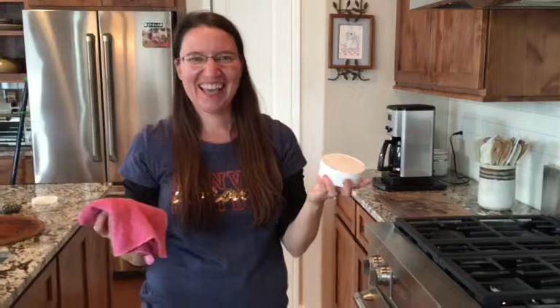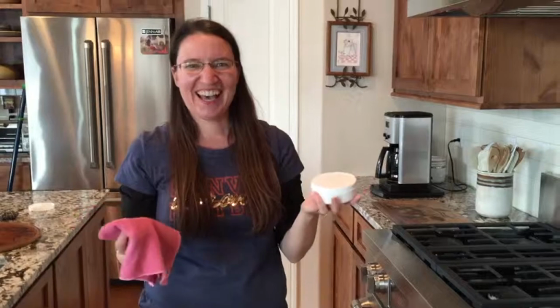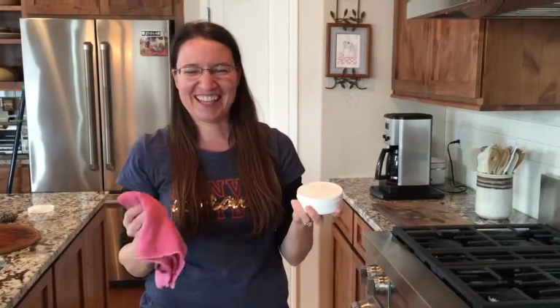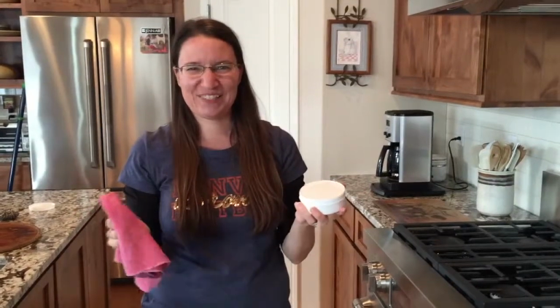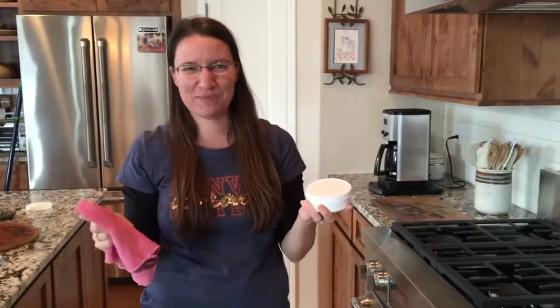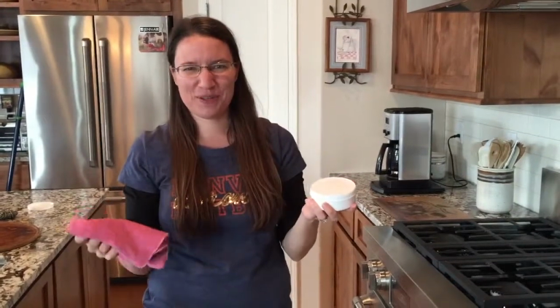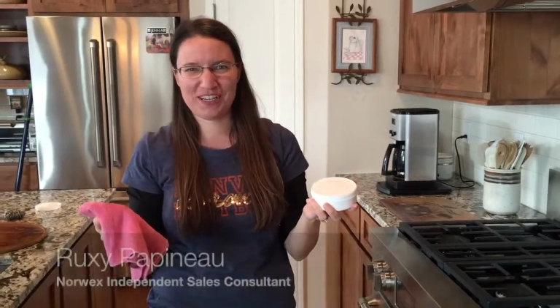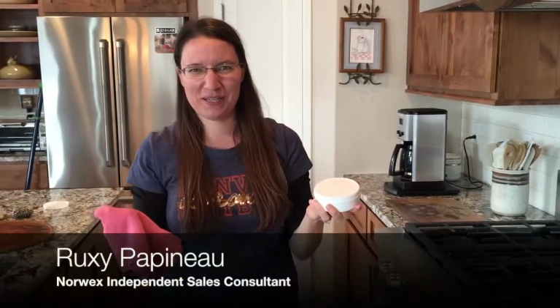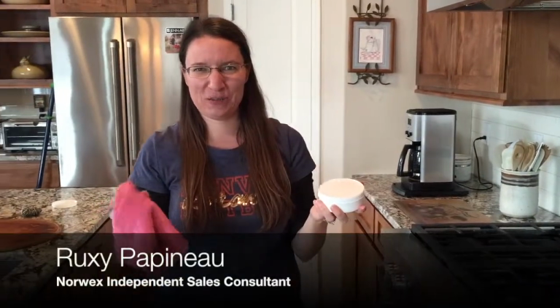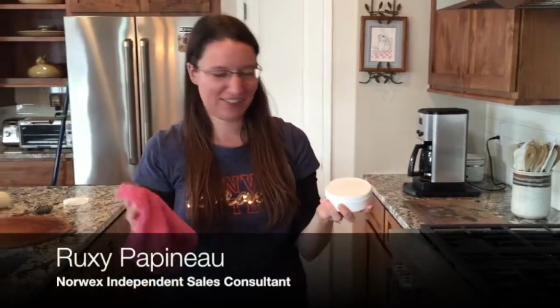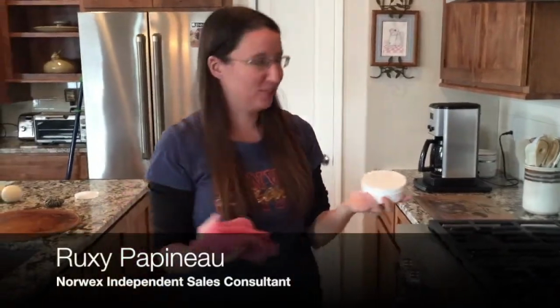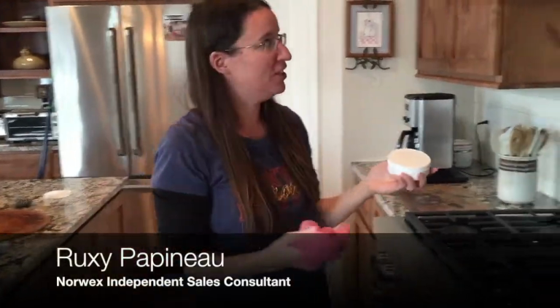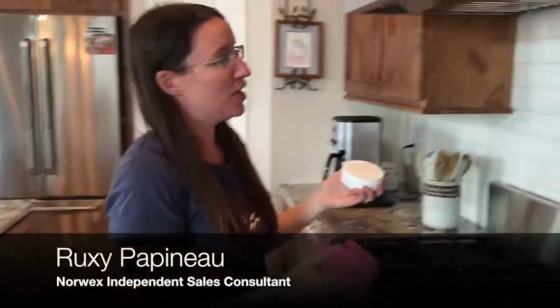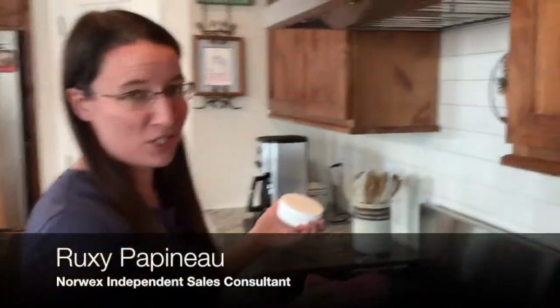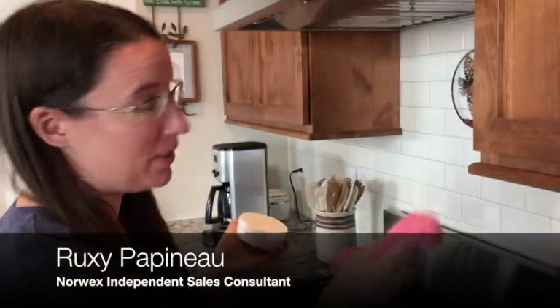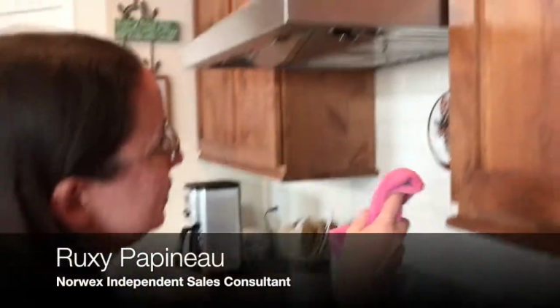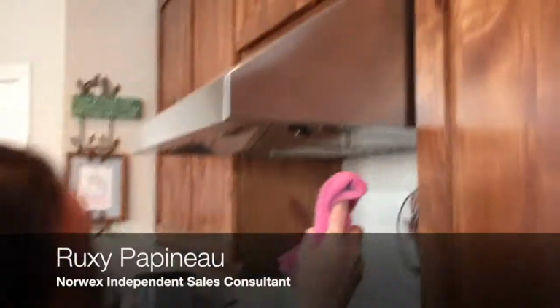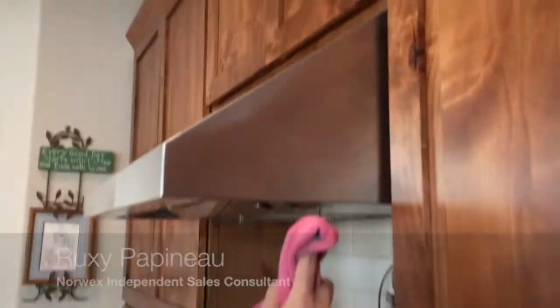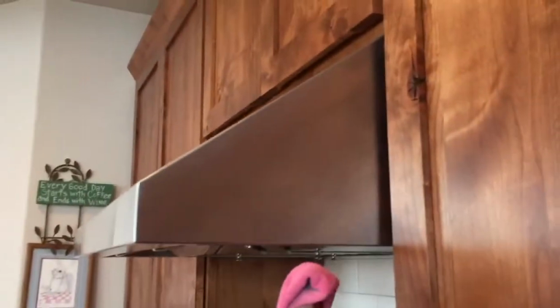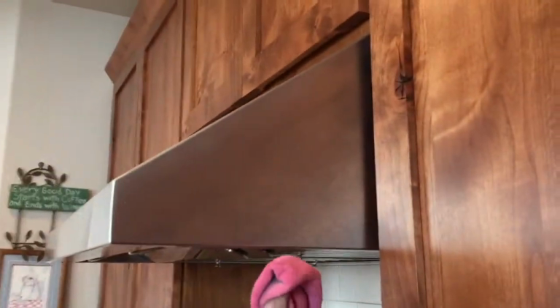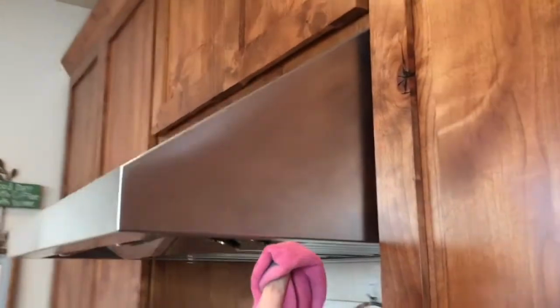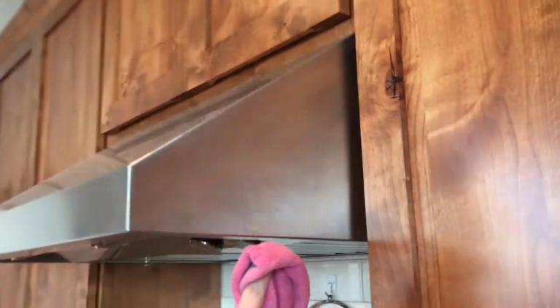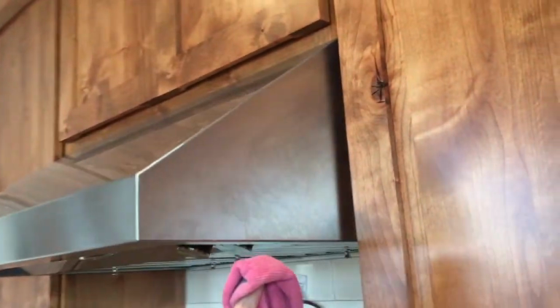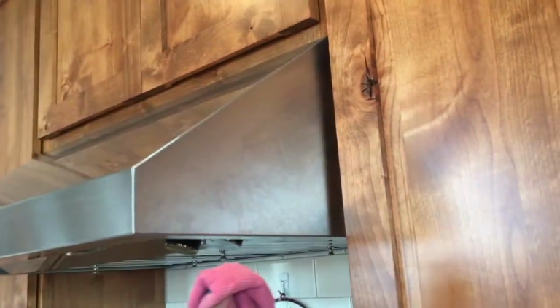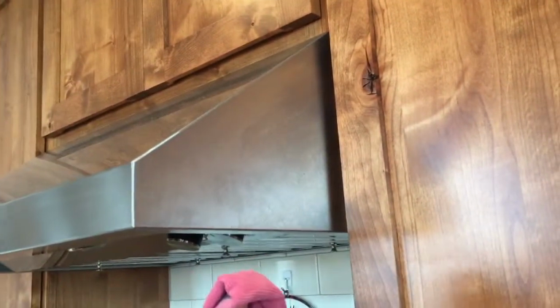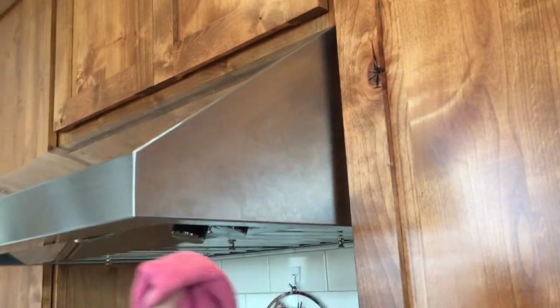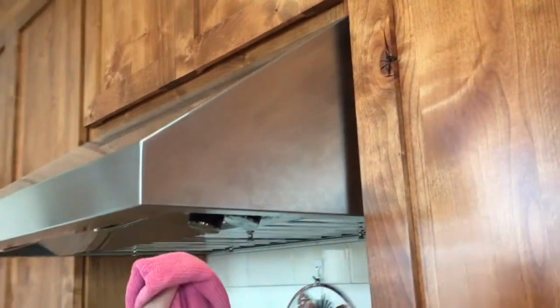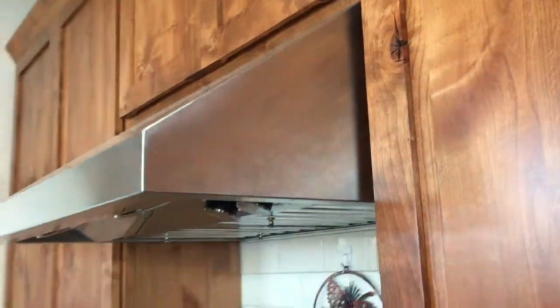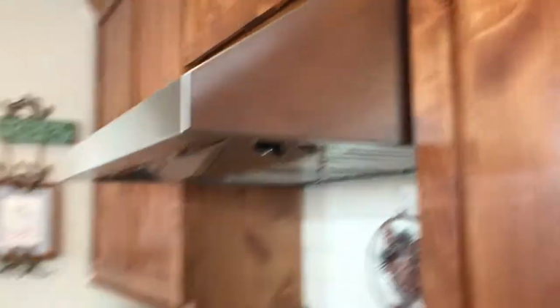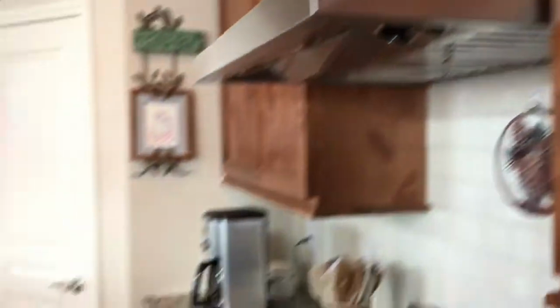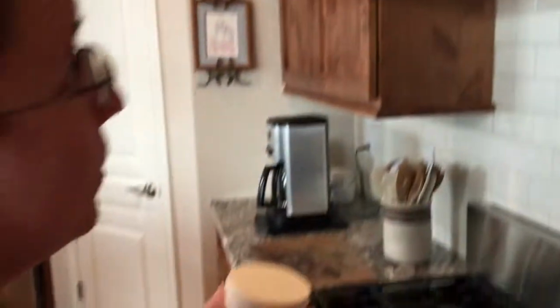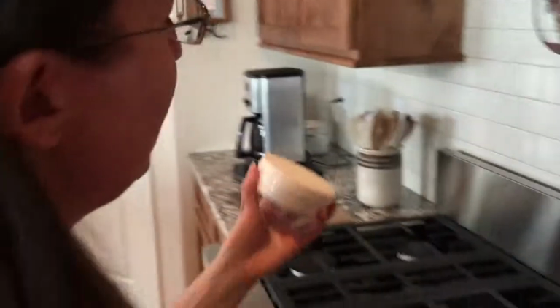Hi guys, this is Roxy Papineau, your independent Norvex sales consultant. We have a mystery spot — this will happen a lot once you start using your Norvex products. I wonder if it'll get that off, so we're gonna try it.